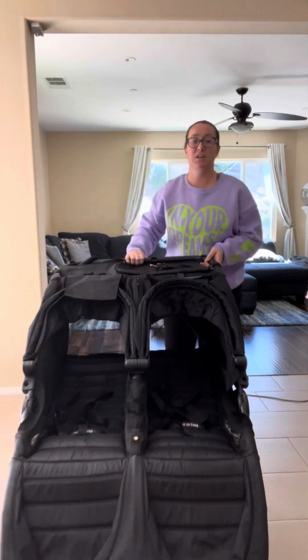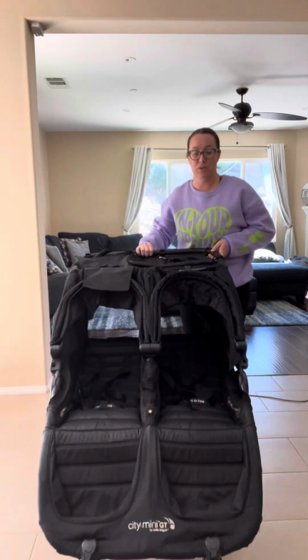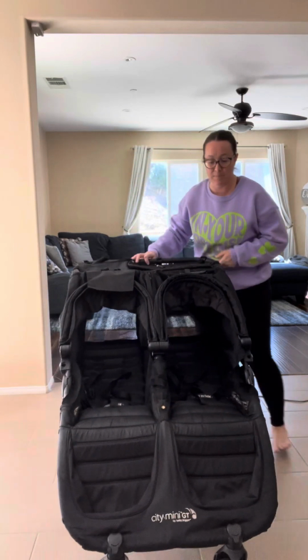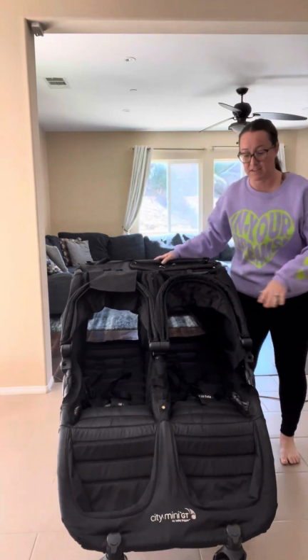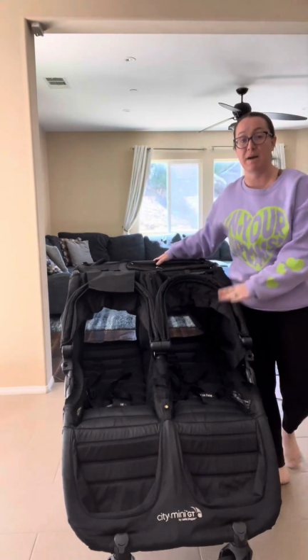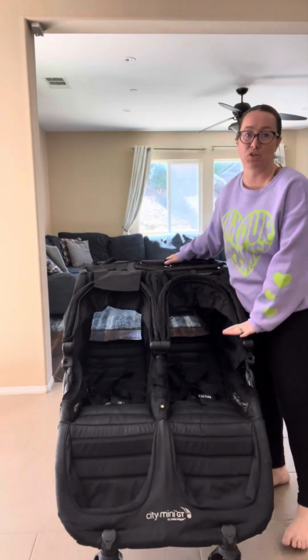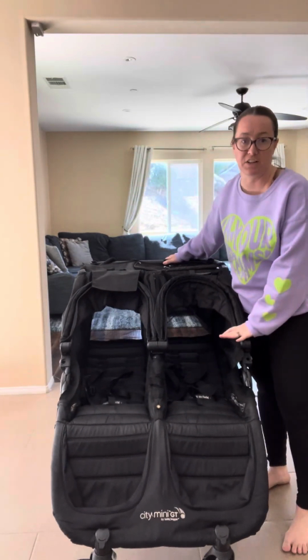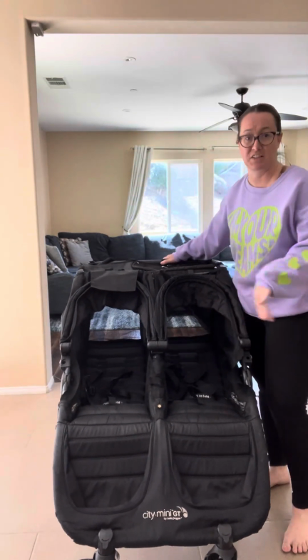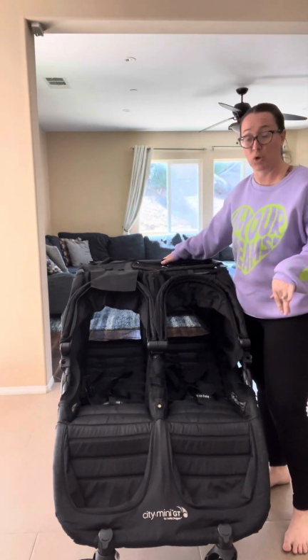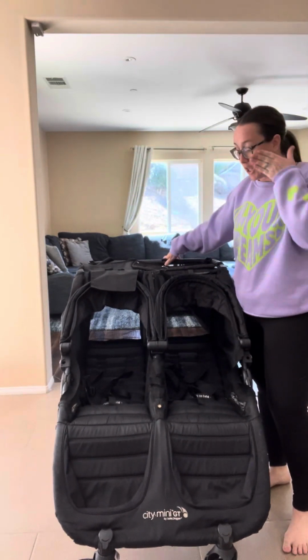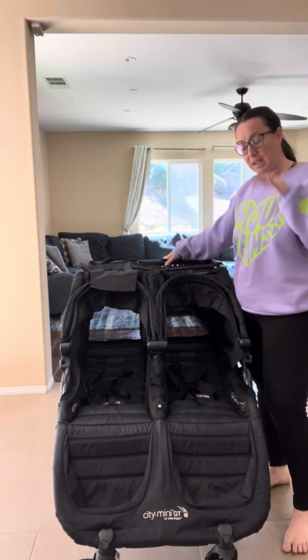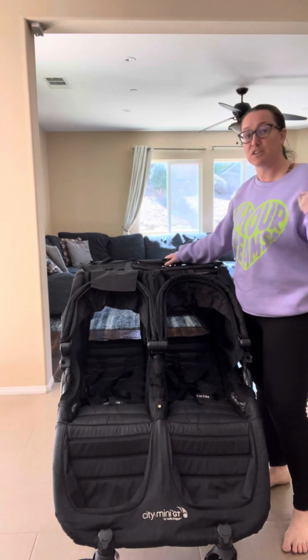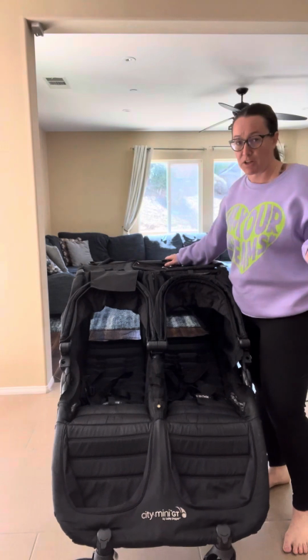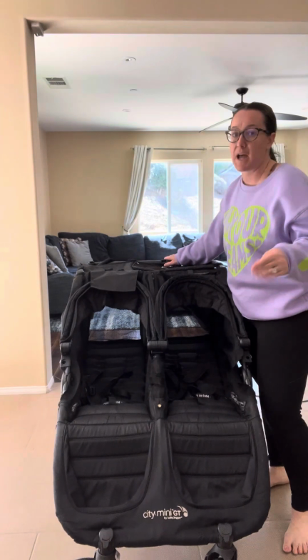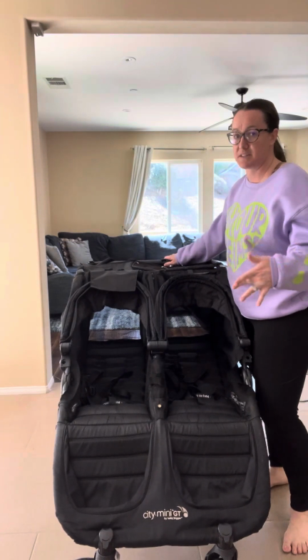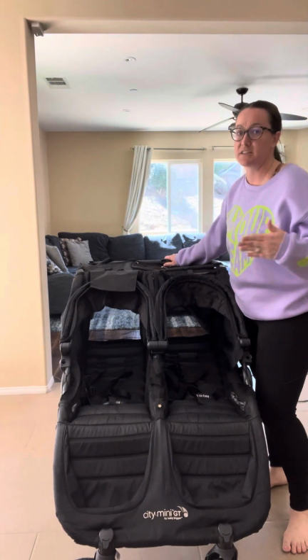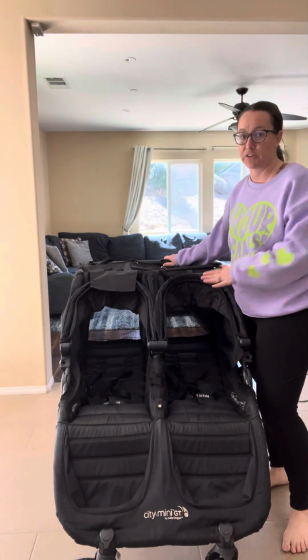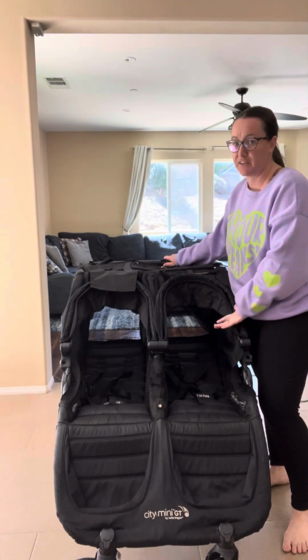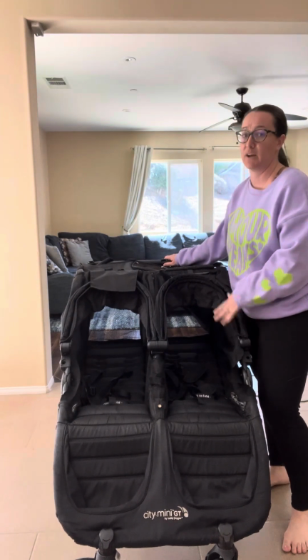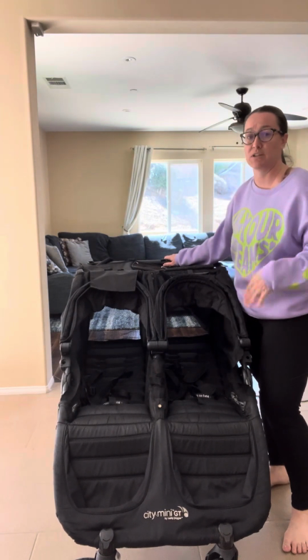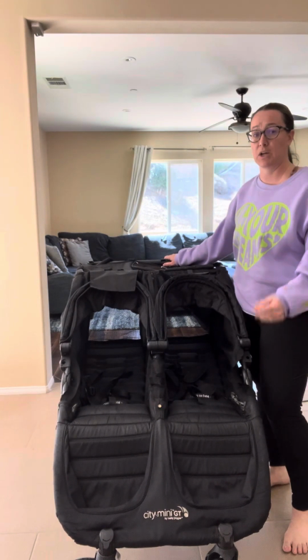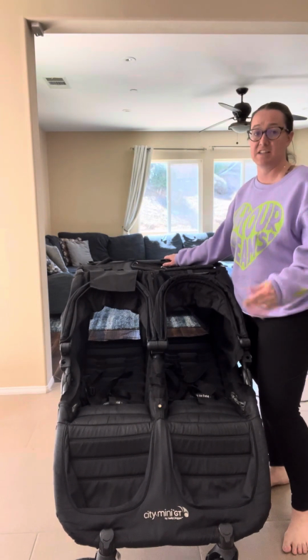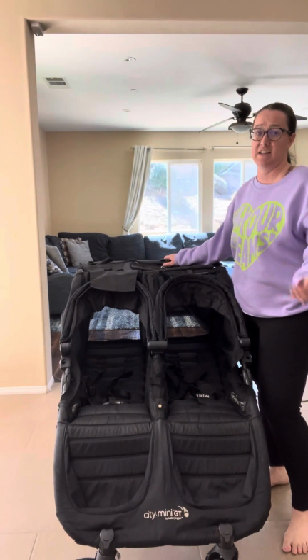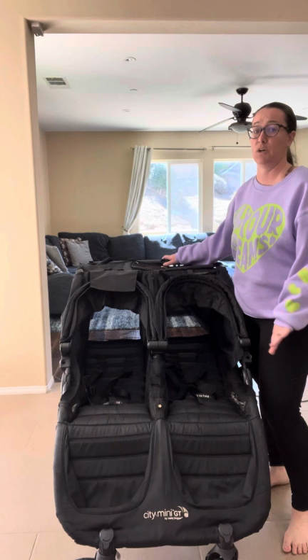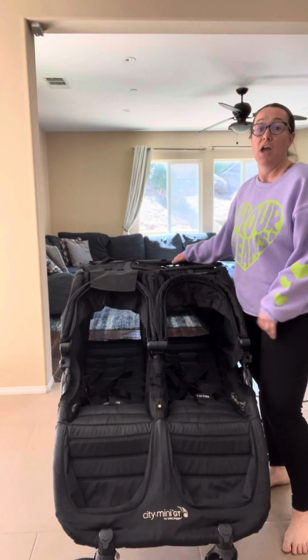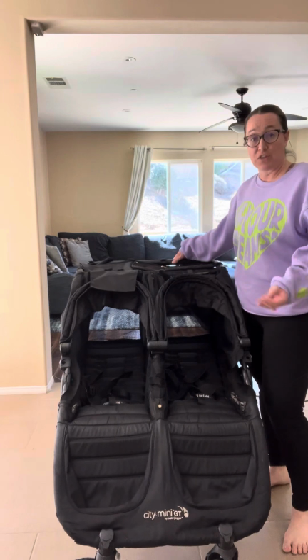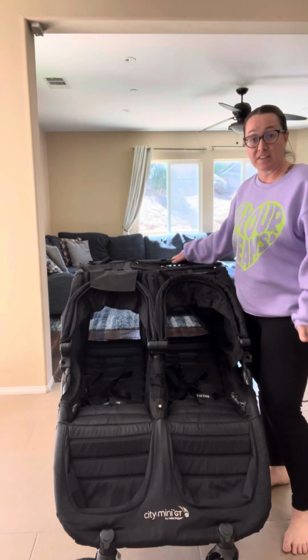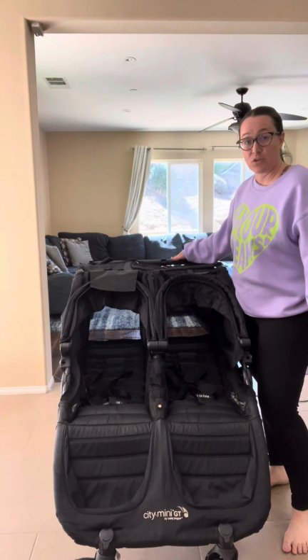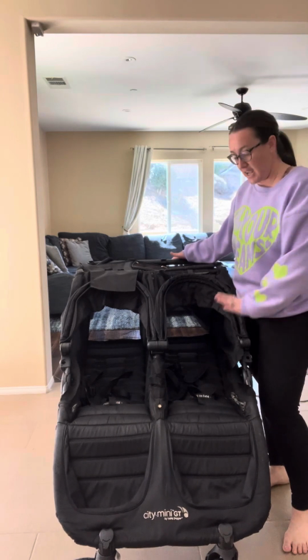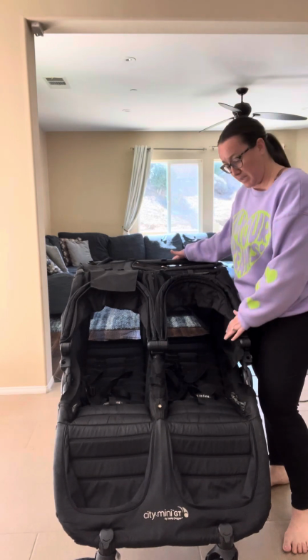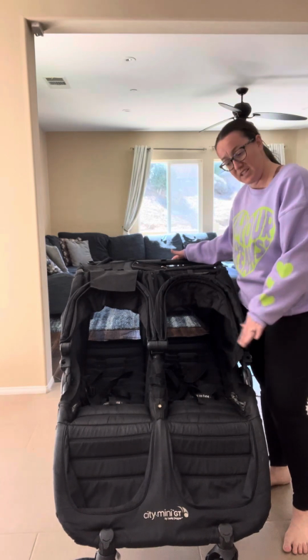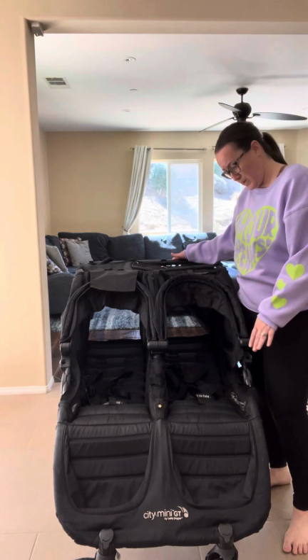What is also nice about this is my seven-year-old still fits in this stroller. He is on the smaller side, but still — a seven-year-old fitting in it. We use it when we go to Disneyland, SeaWorld, things like that, so that he has a place to sit as well.